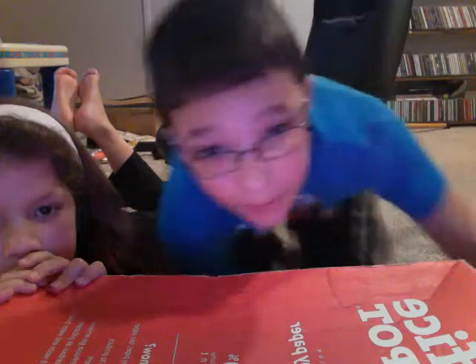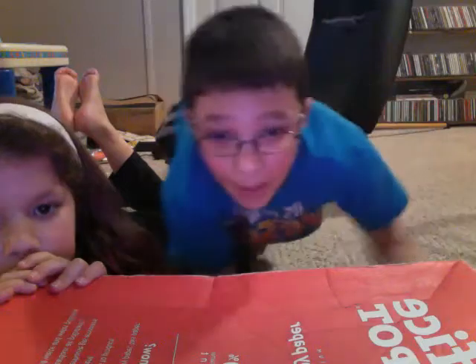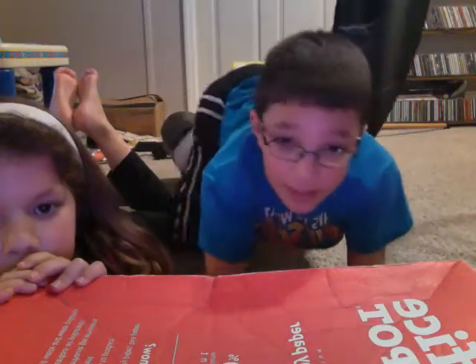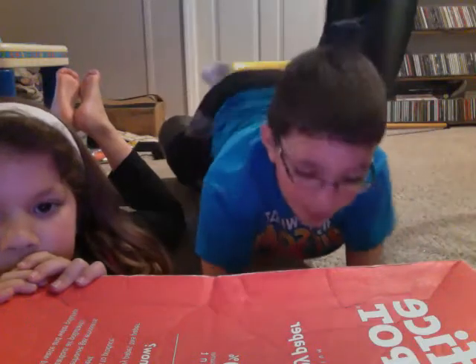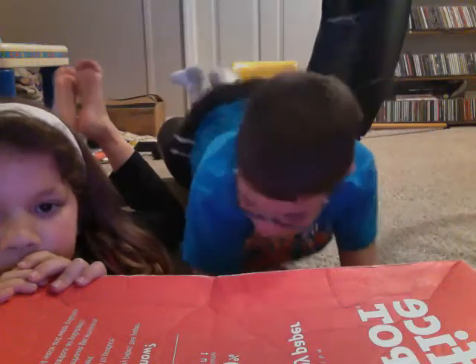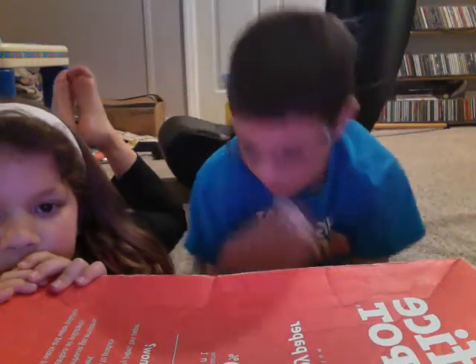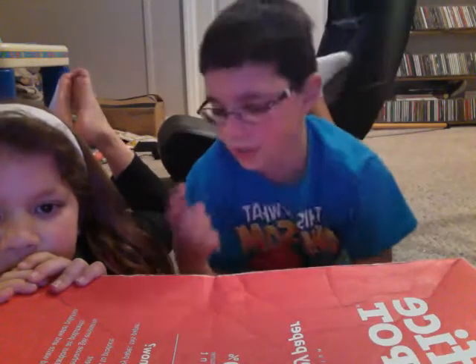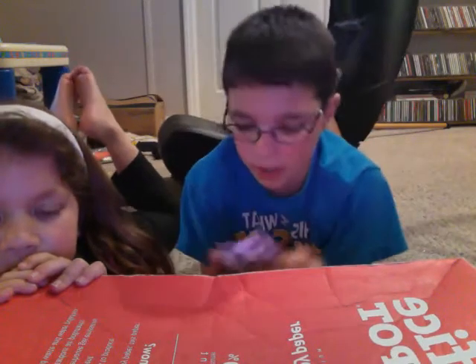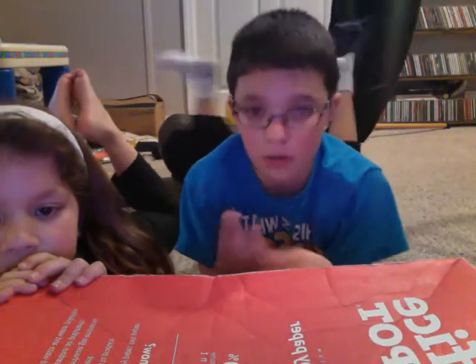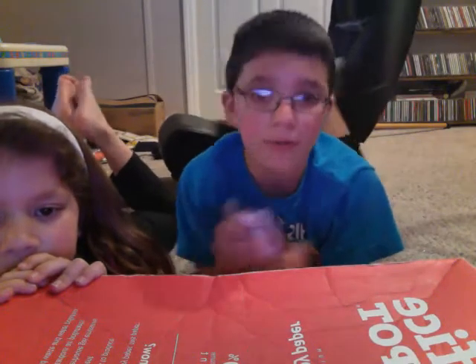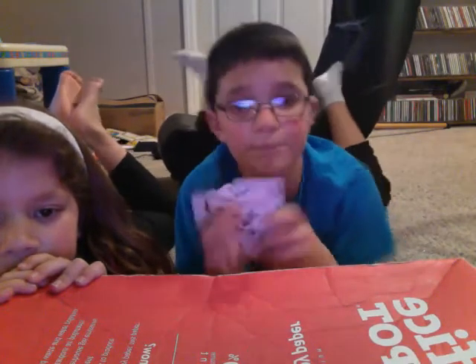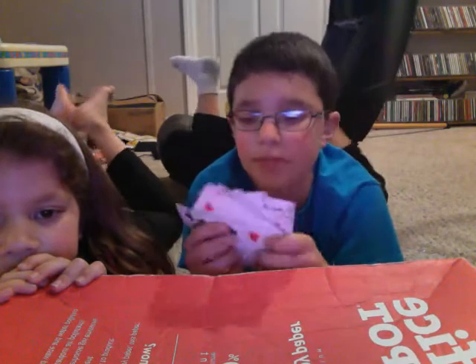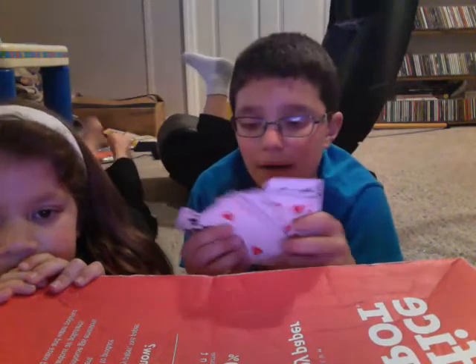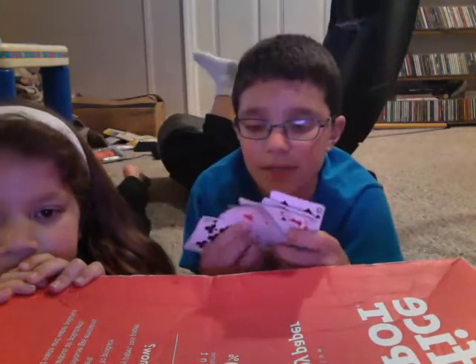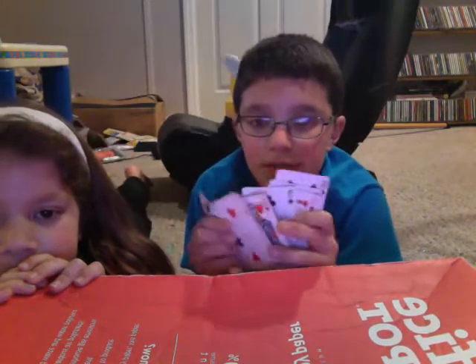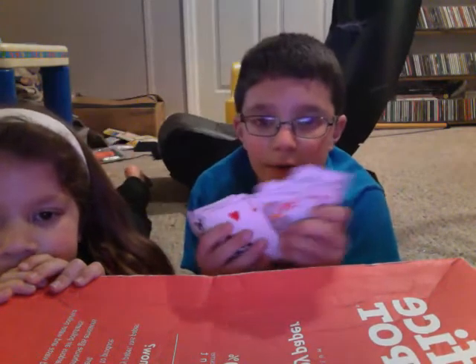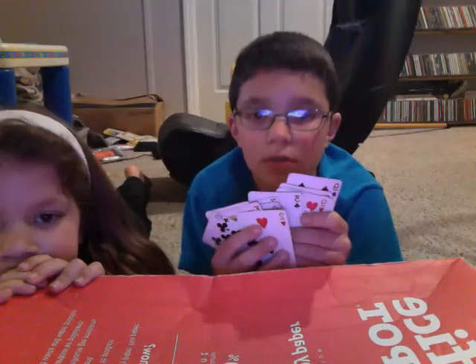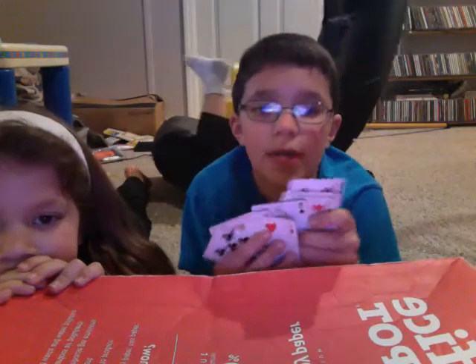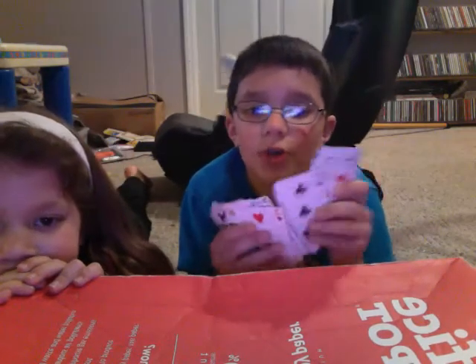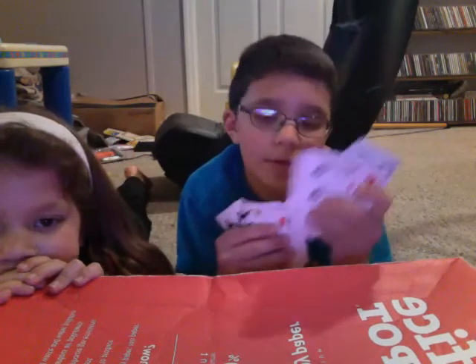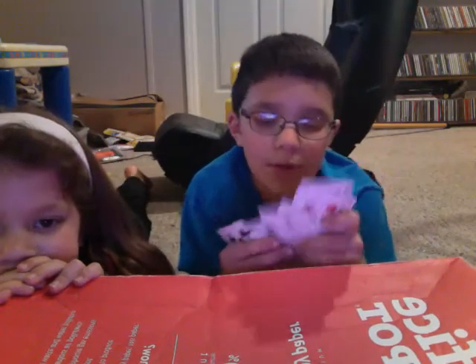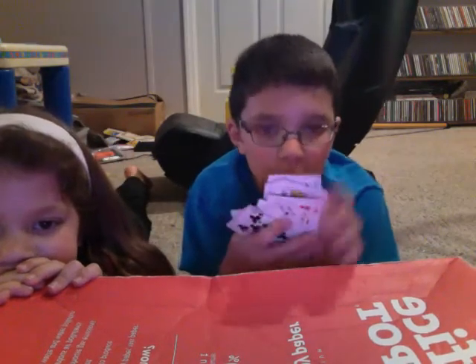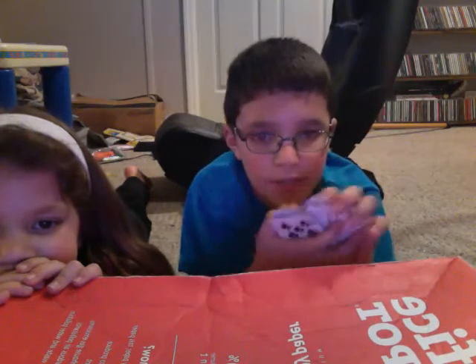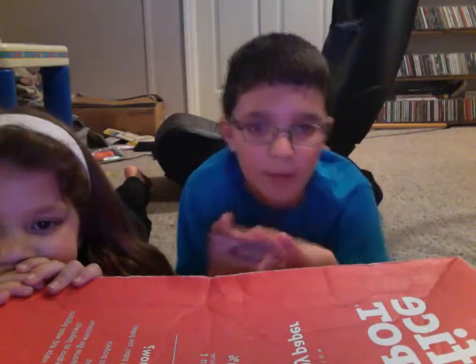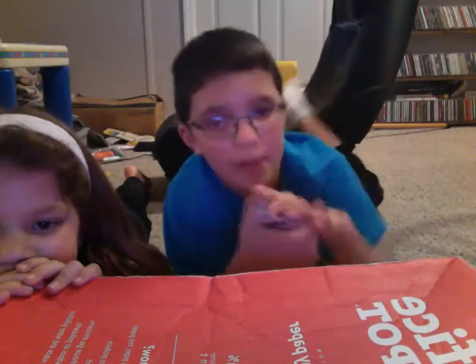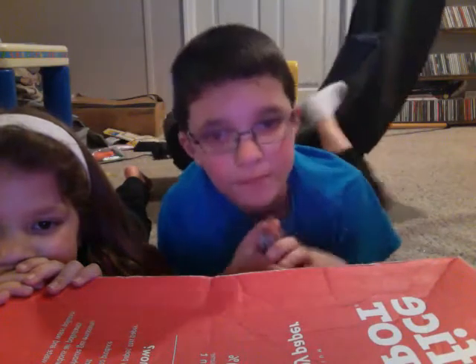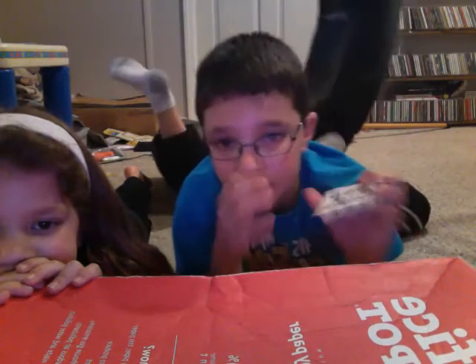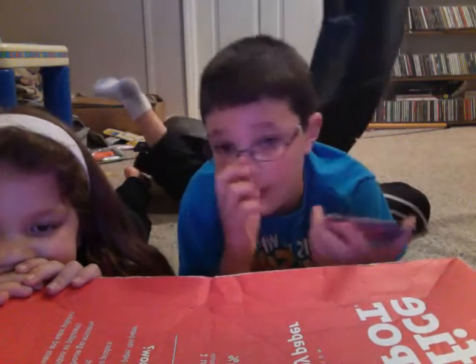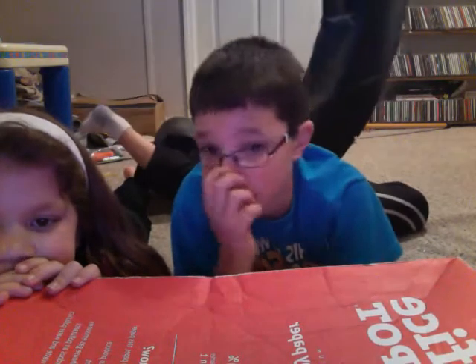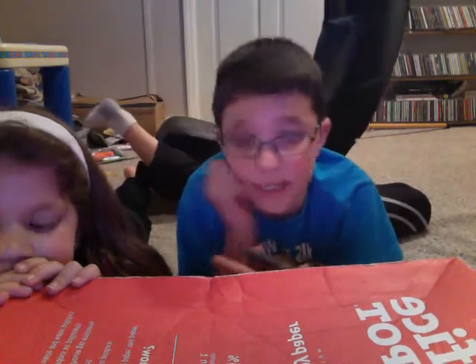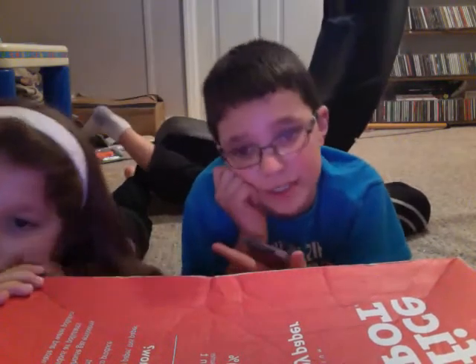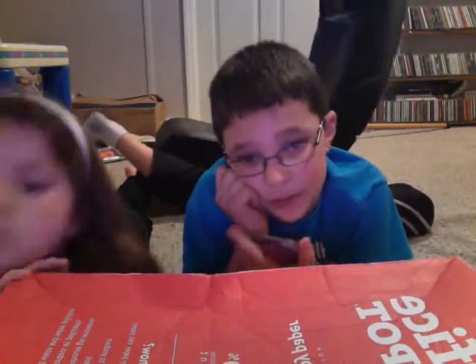Hello guys, today I'm going to show you a magic trick. It's kind of easy because it's for beginners, and I'll show you how to do it afterward because it's not going to take that long. Anyway, my special guest is Madison Jones.